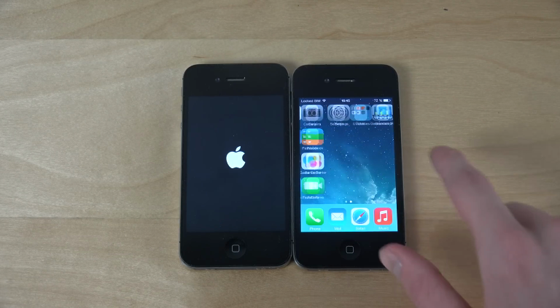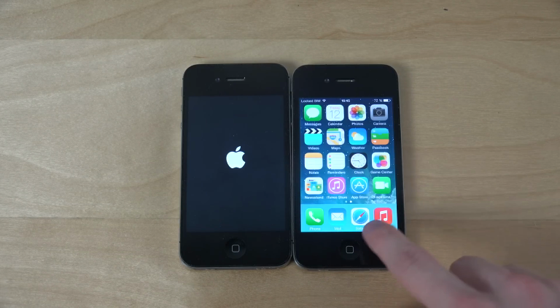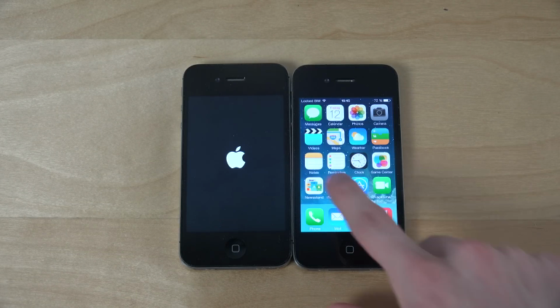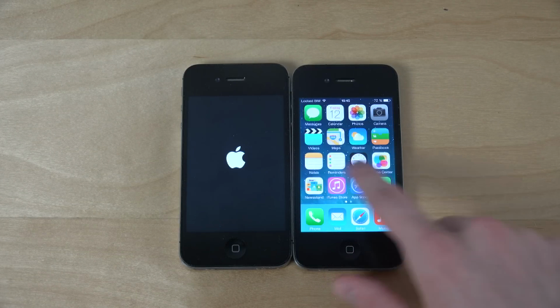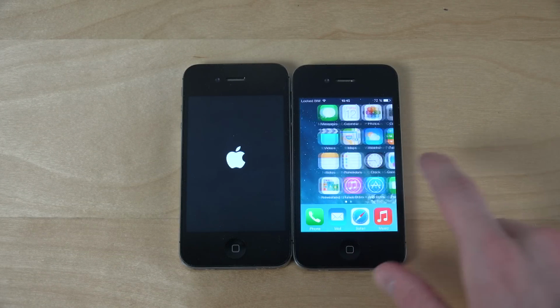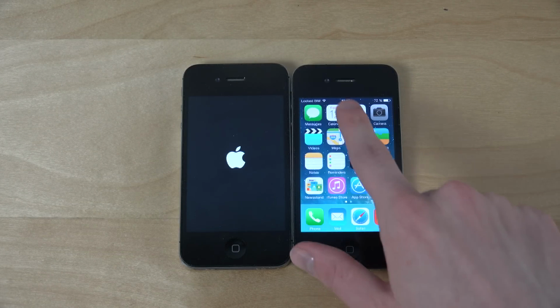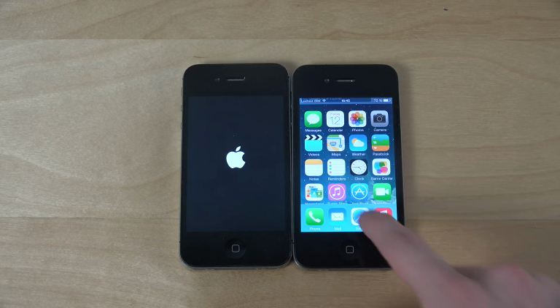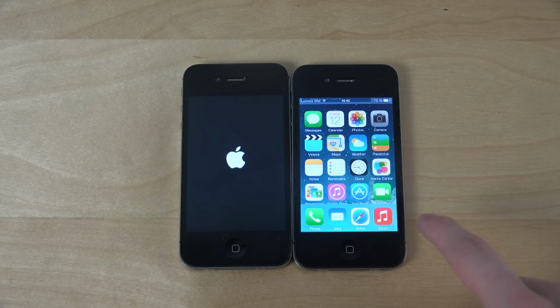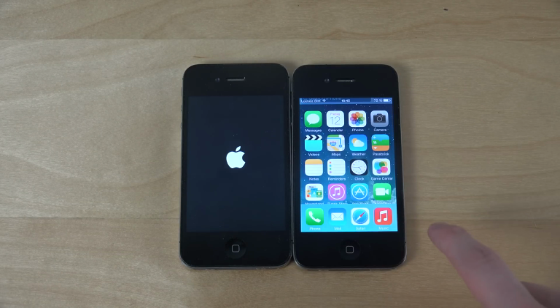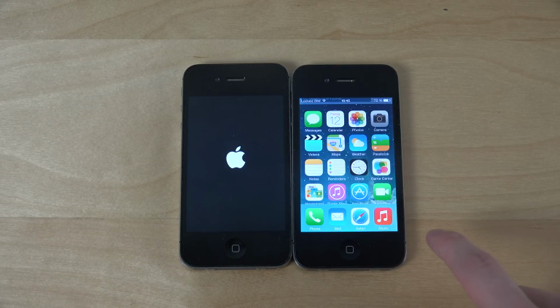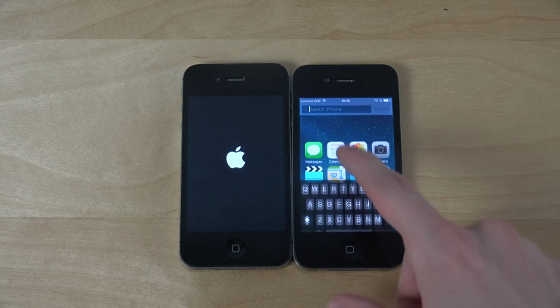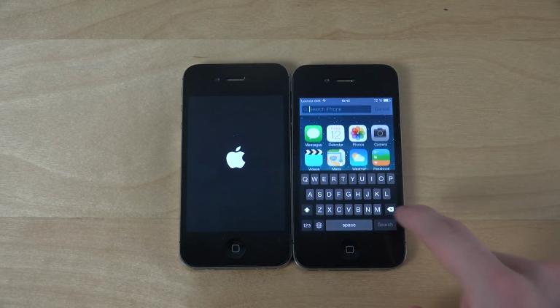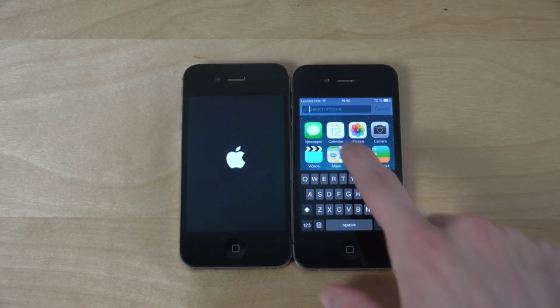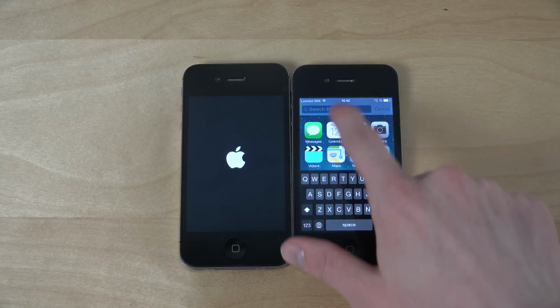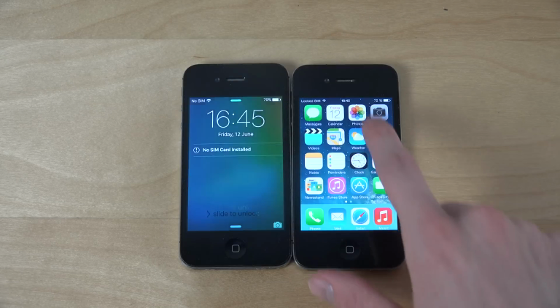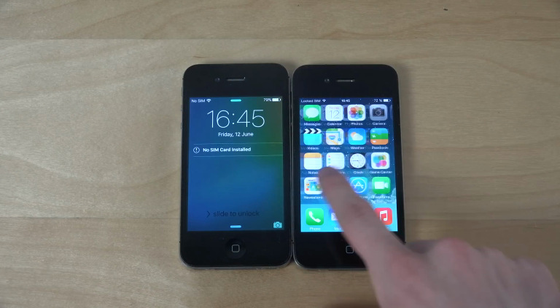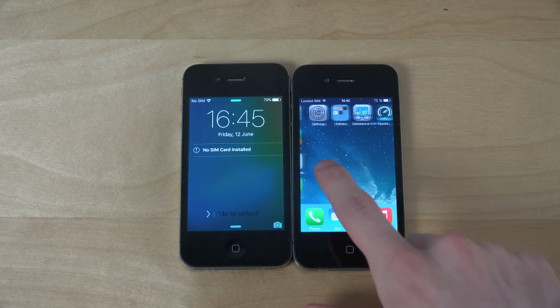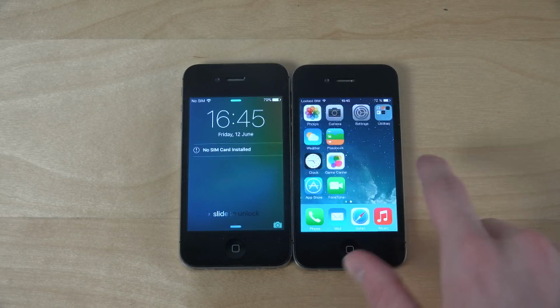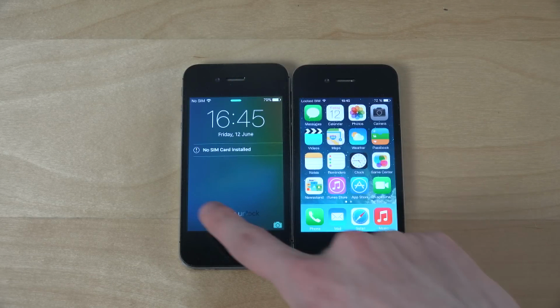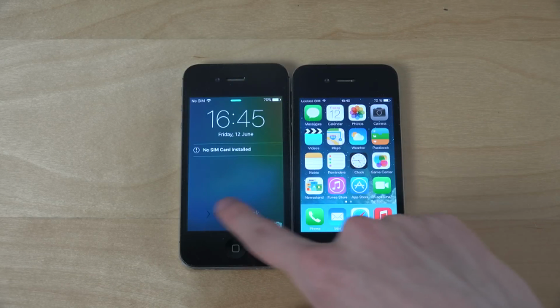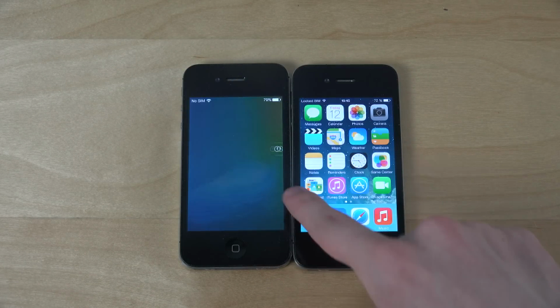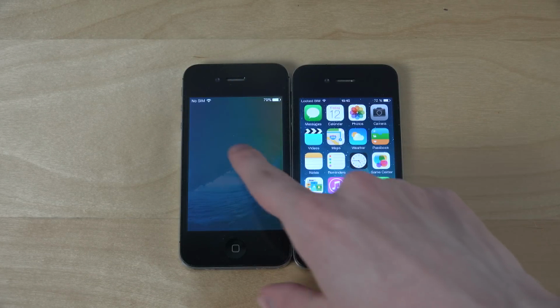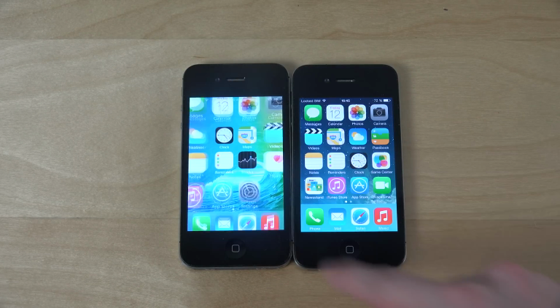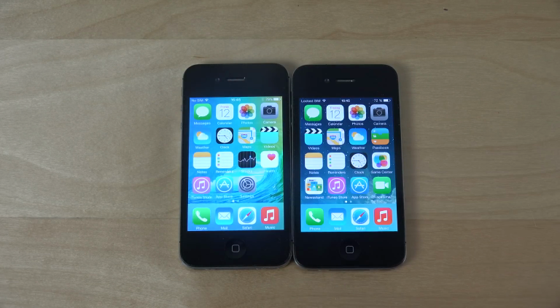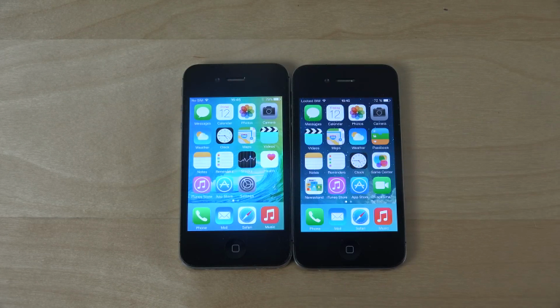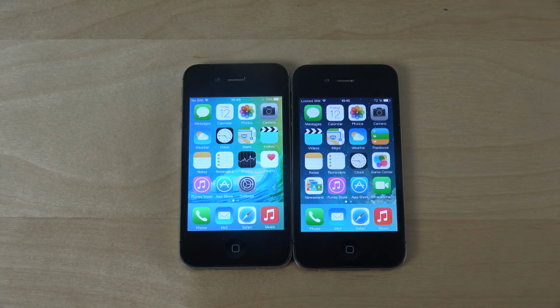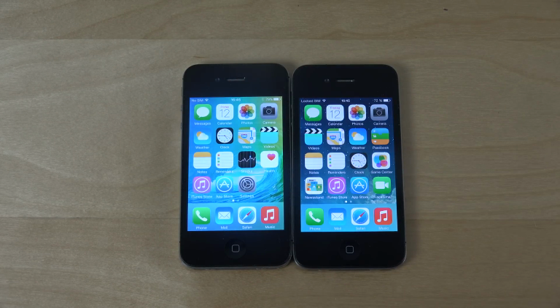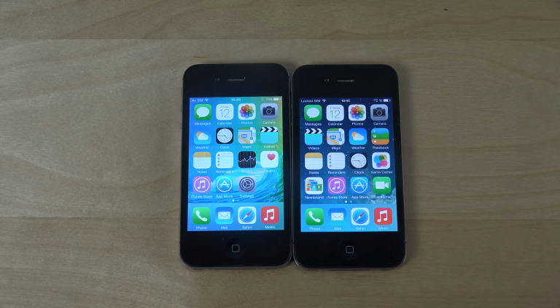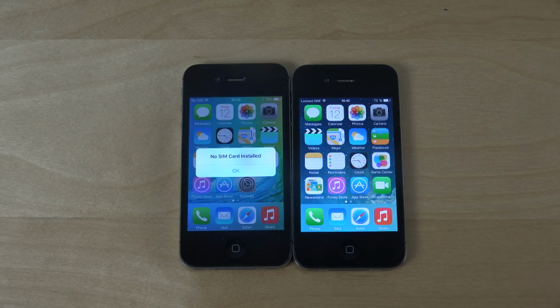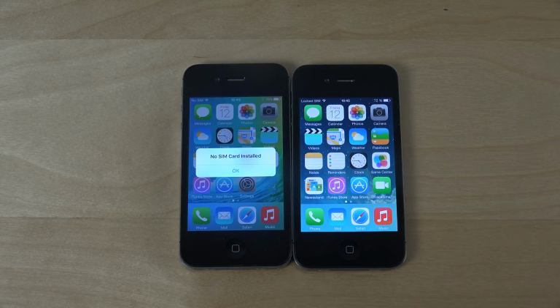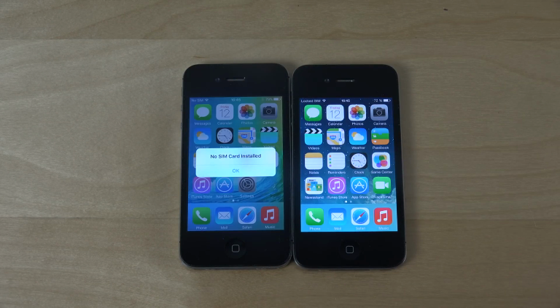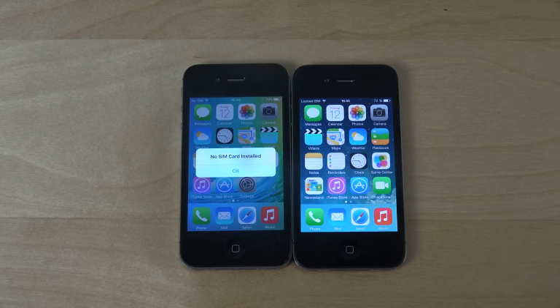Look at that — iOS 7 starts up faster. Then again, this is a beta, so that's good to know.